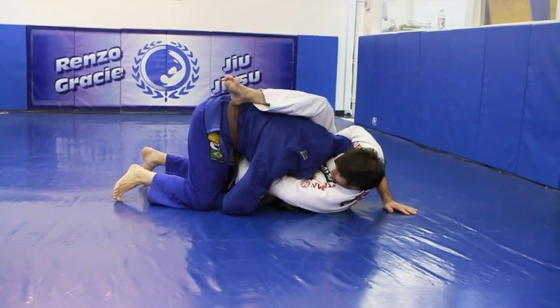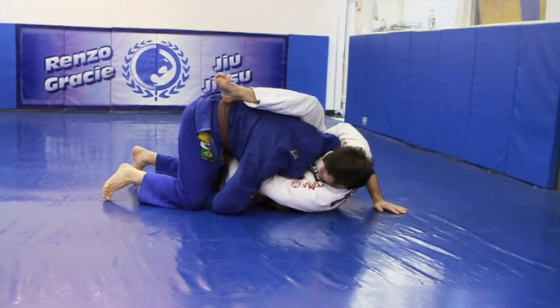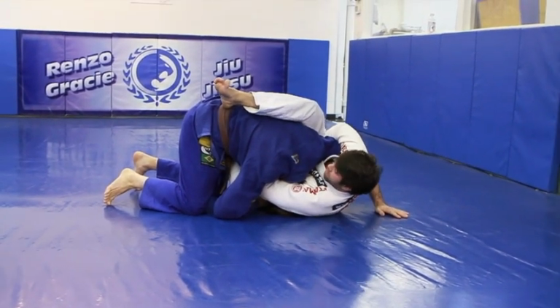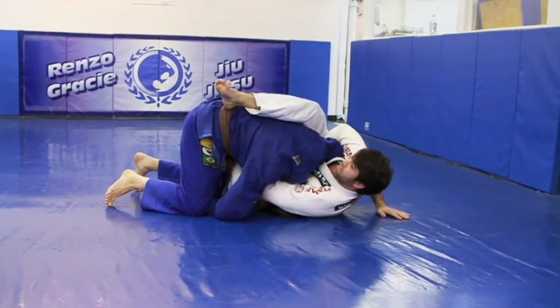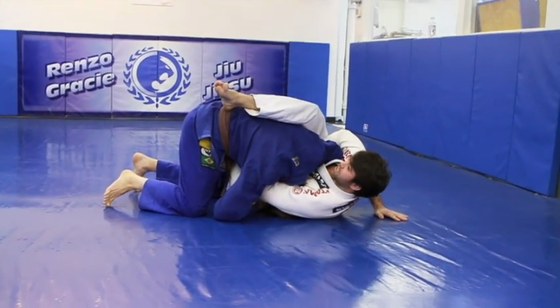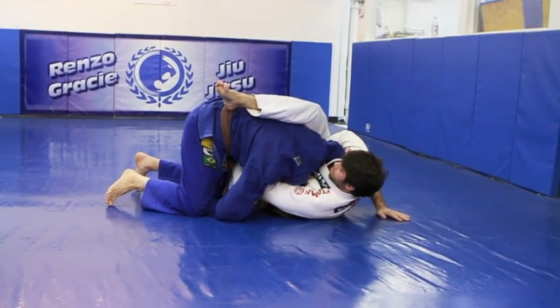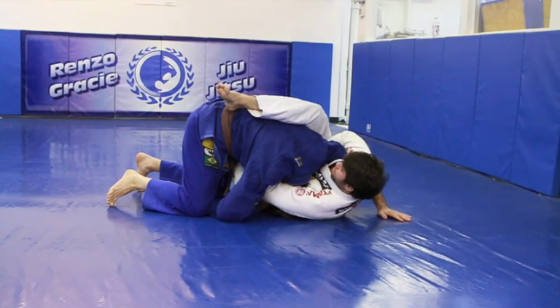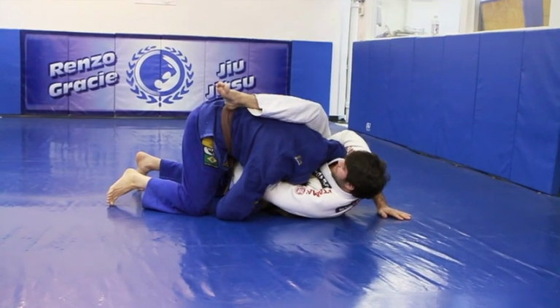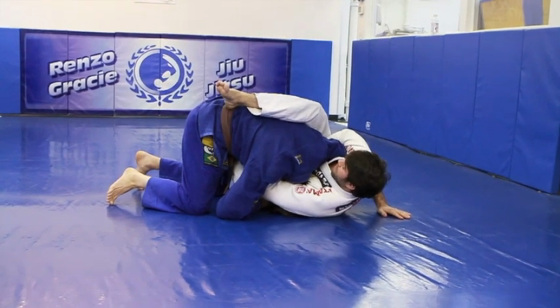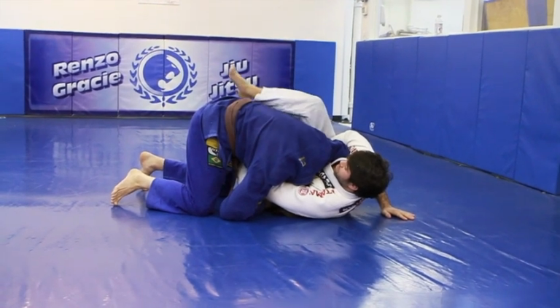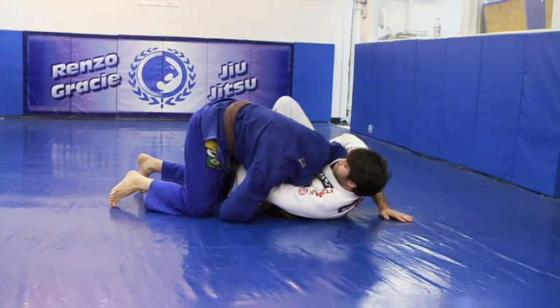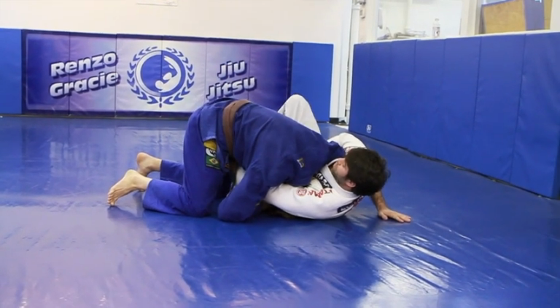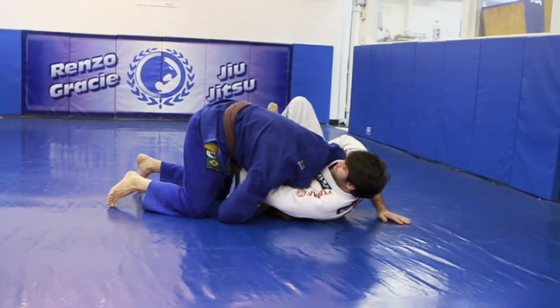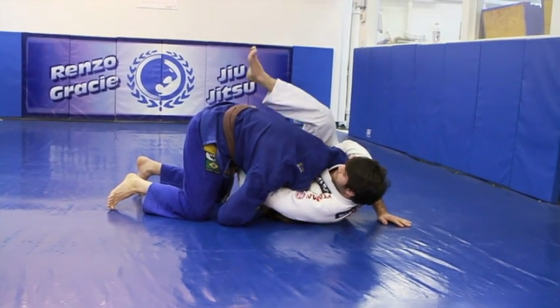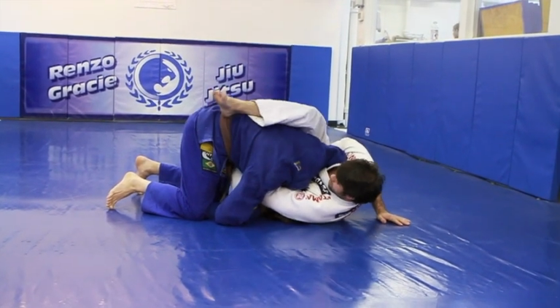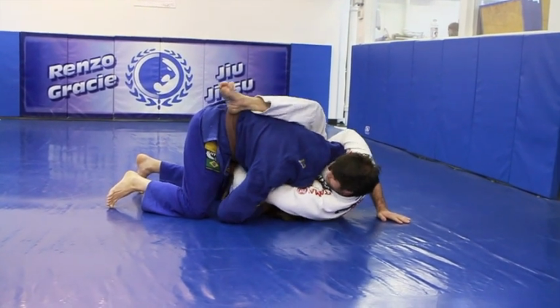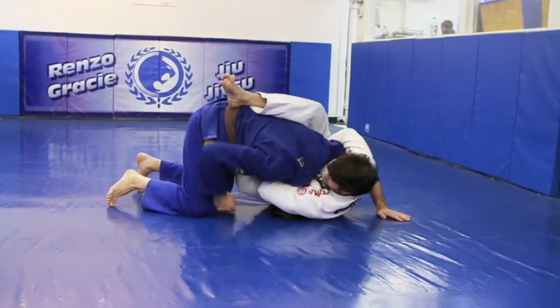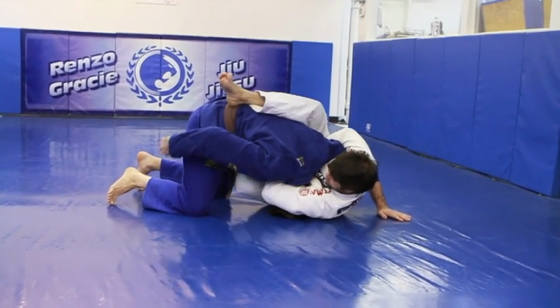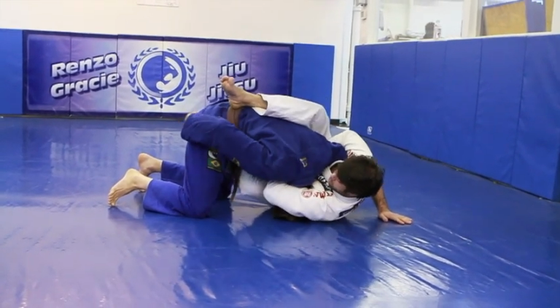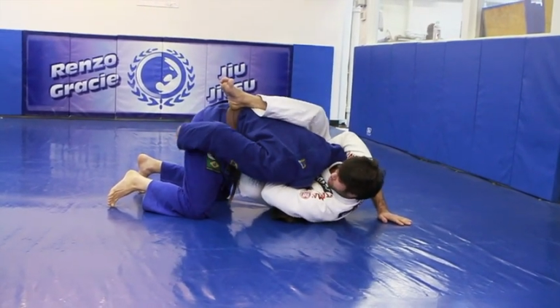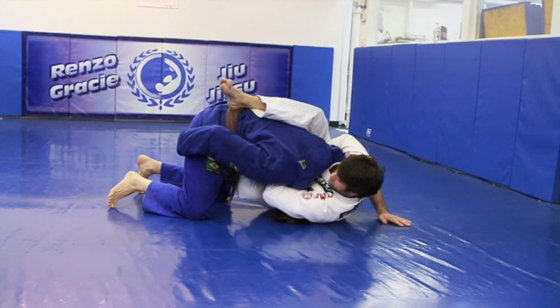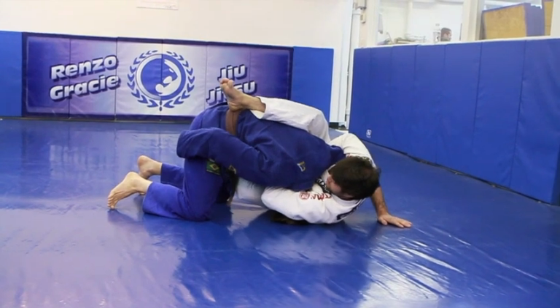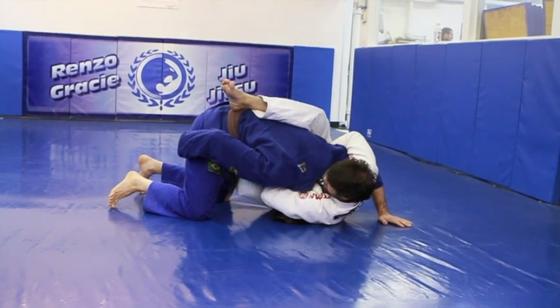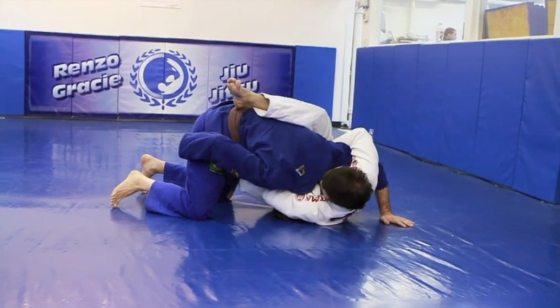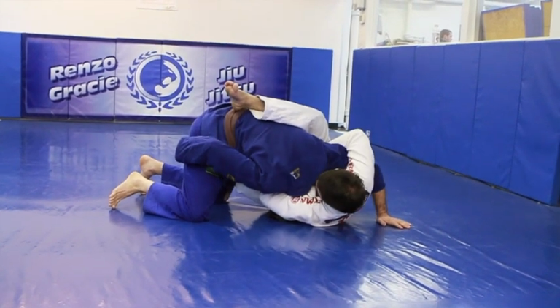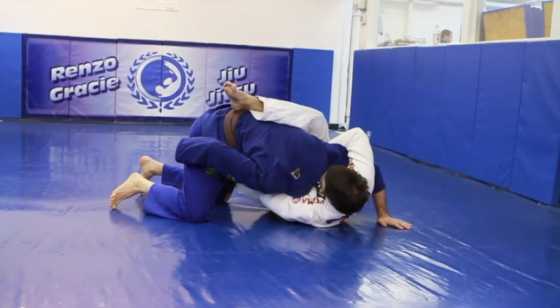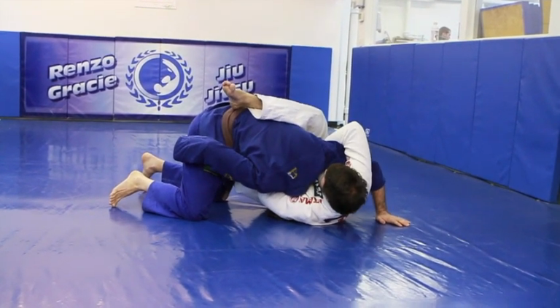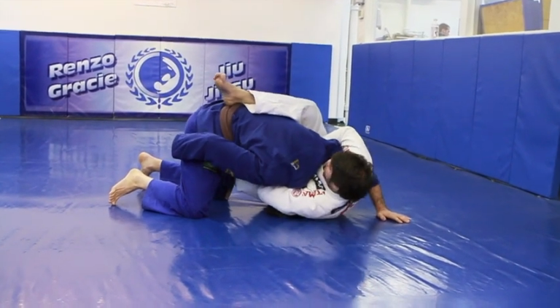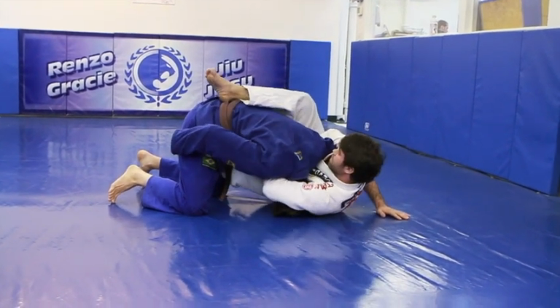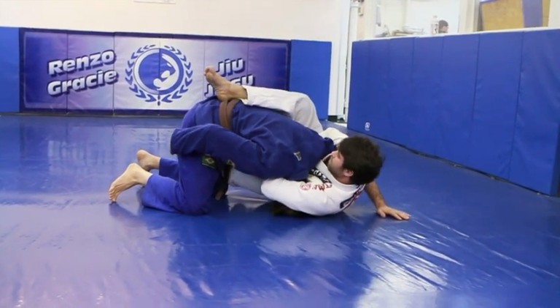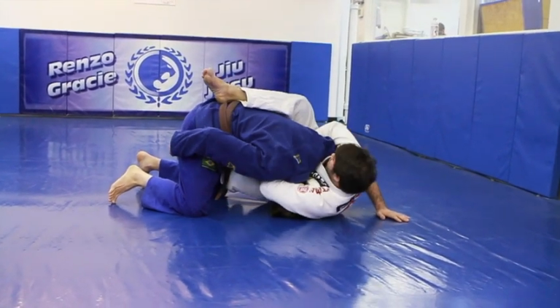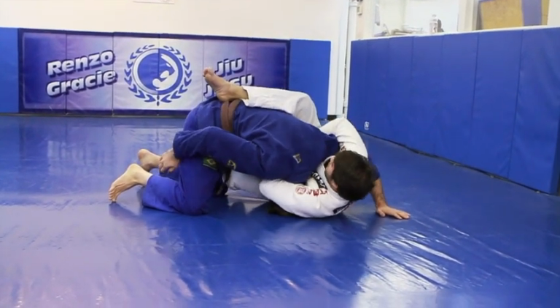So how am I going to finish here? The best thing to do is always keep your elbows — the elbow that I'm choking with, I'm going to keep it down to my hips, and the other one I'm going to bring high.